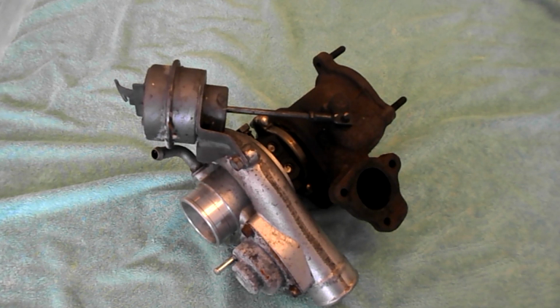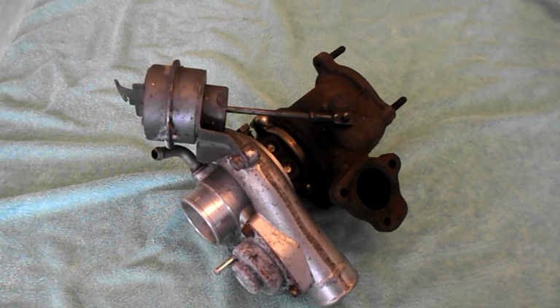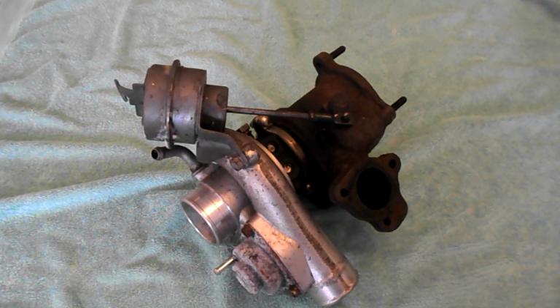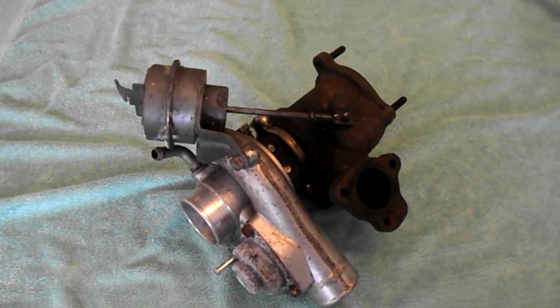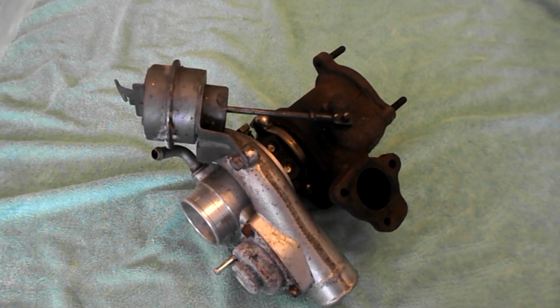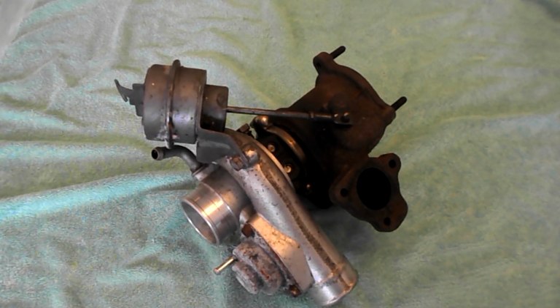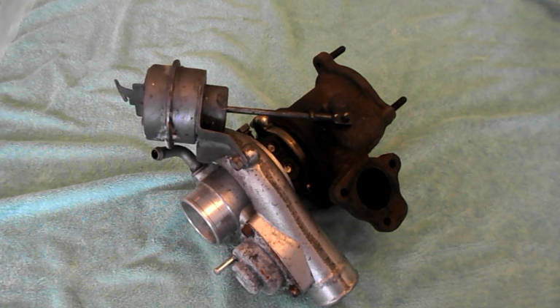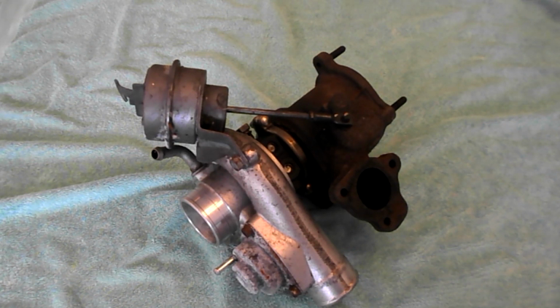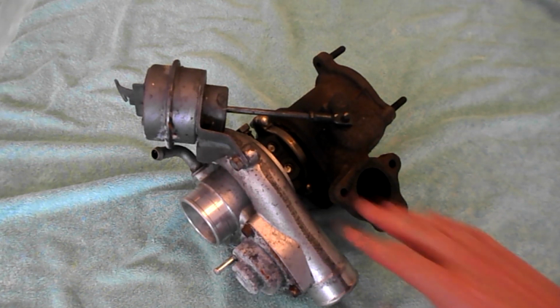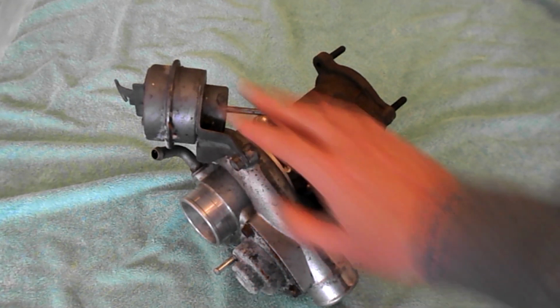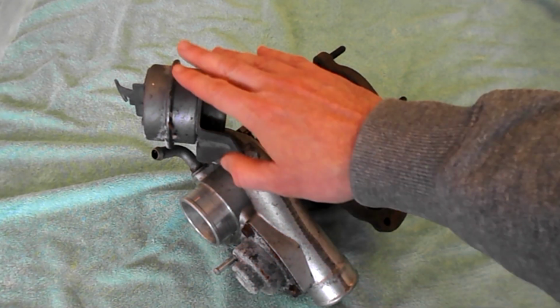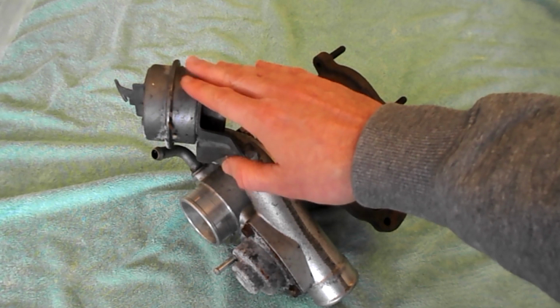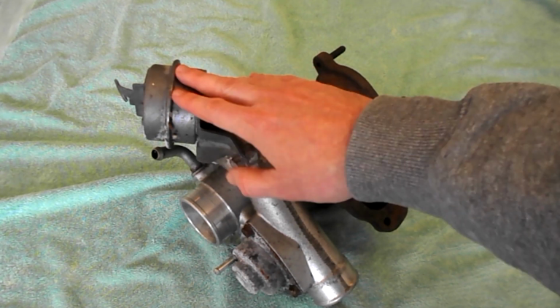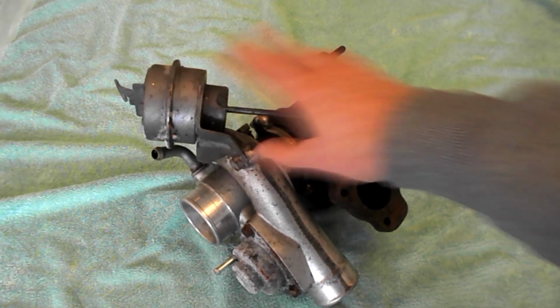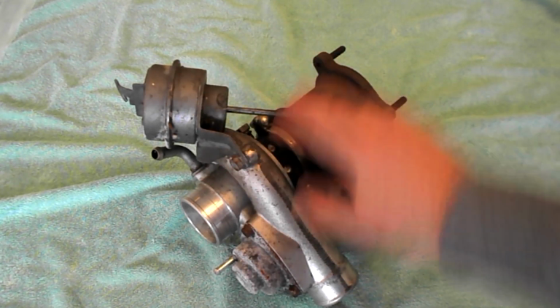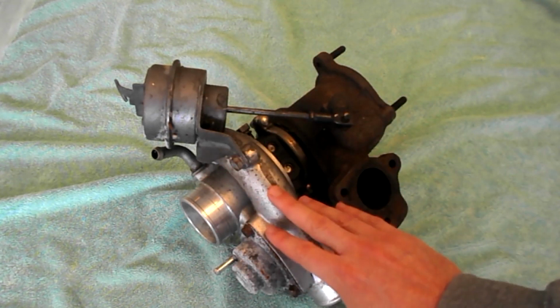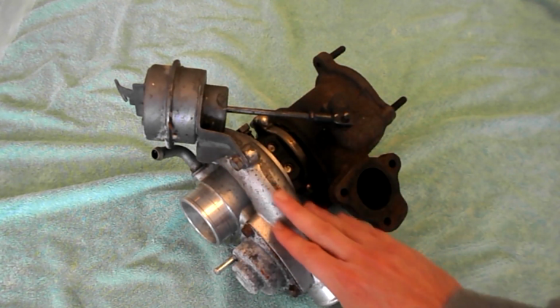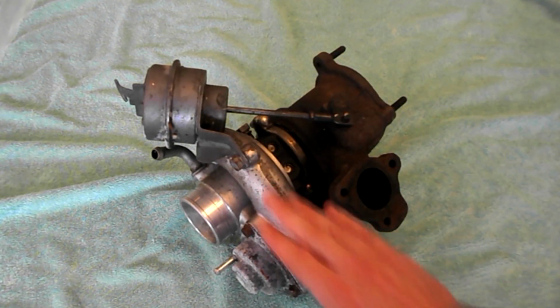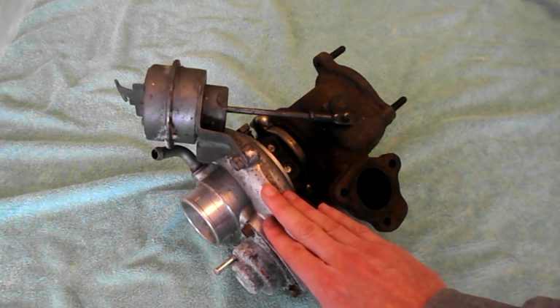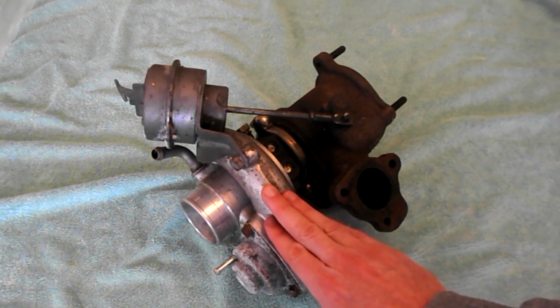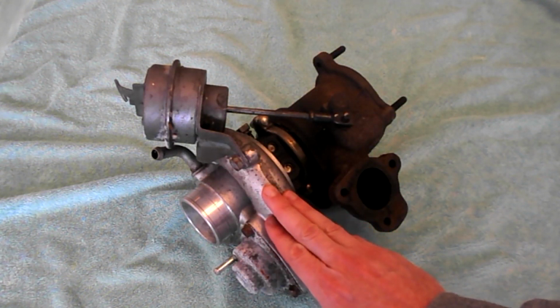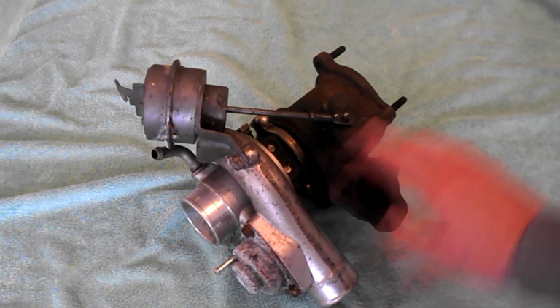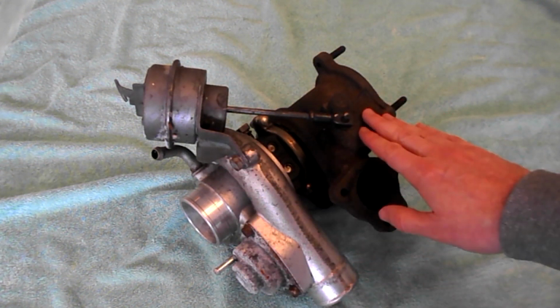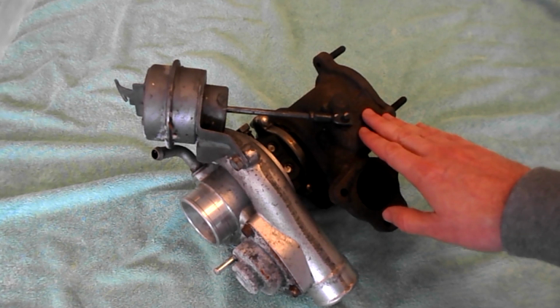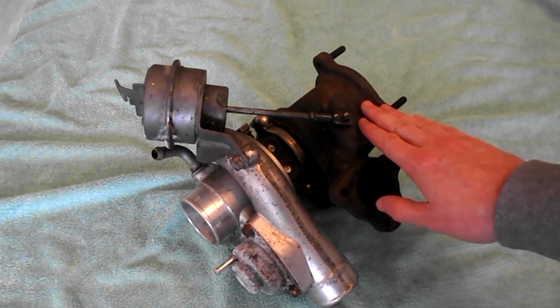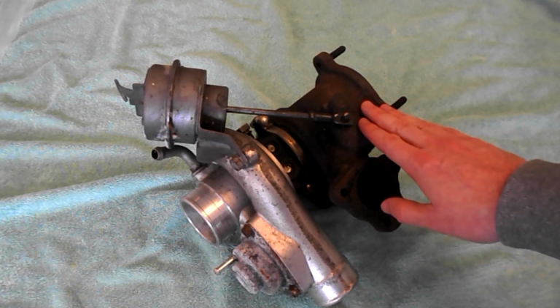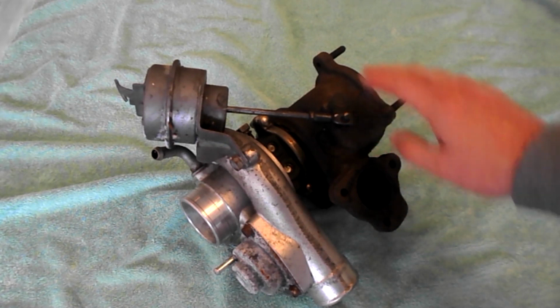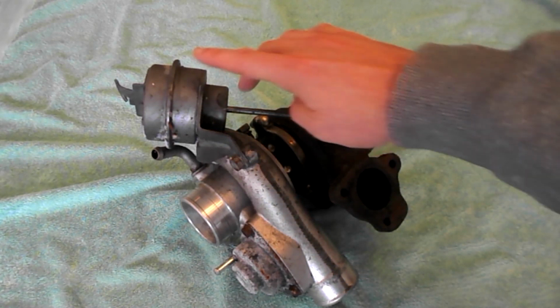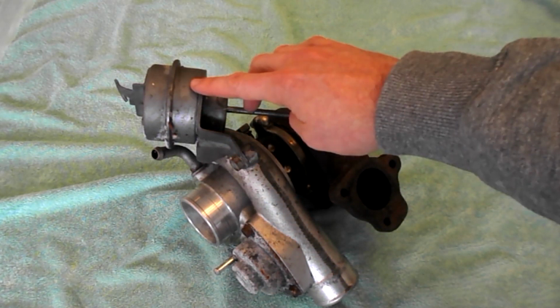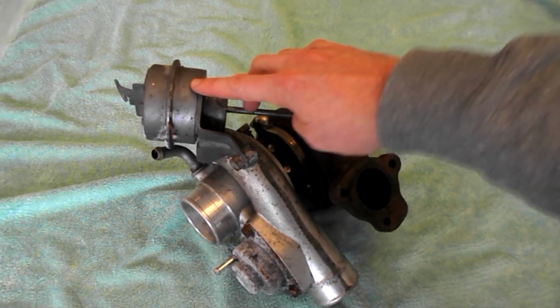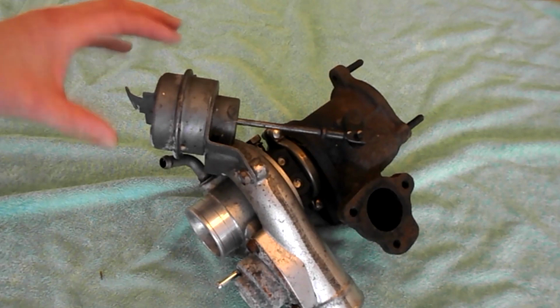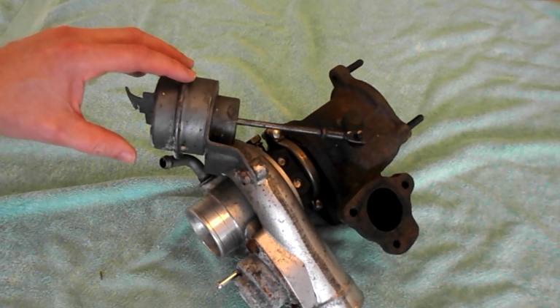What is a wastegate actuator? The wastegate actuator sits along the turbo. Here we have the cold side, or air side, of the turbo, and here we have the hot side, or exhaust side, of the turbo. This is the wastegate actuator.